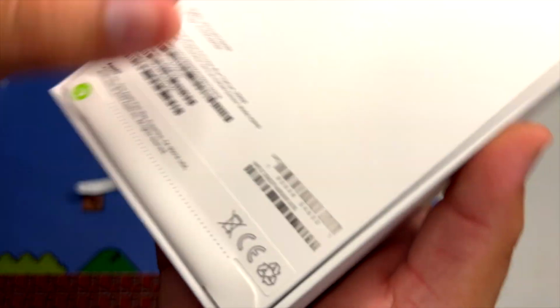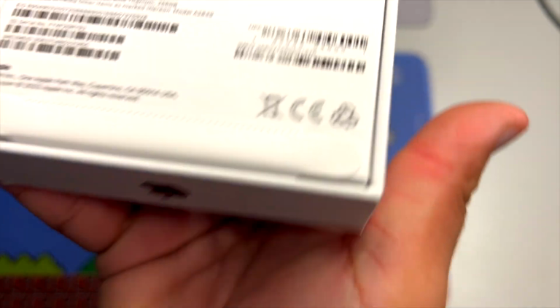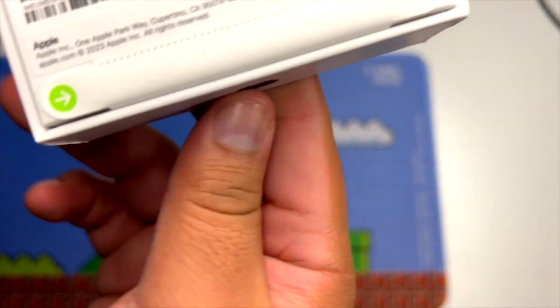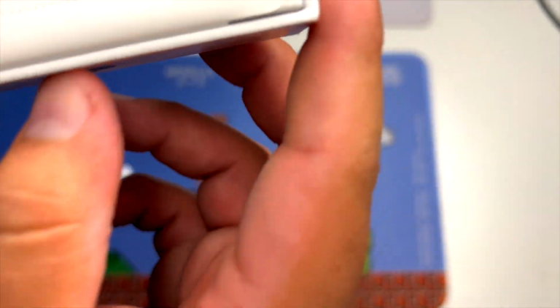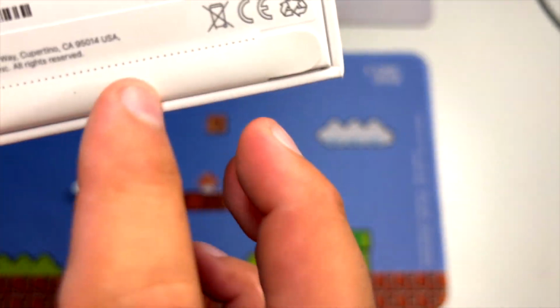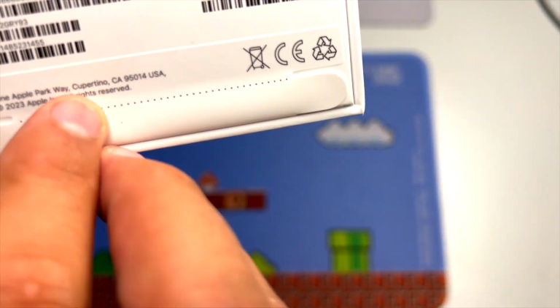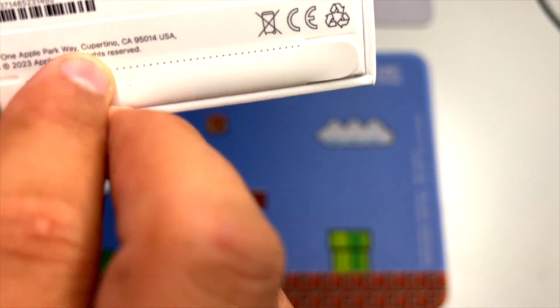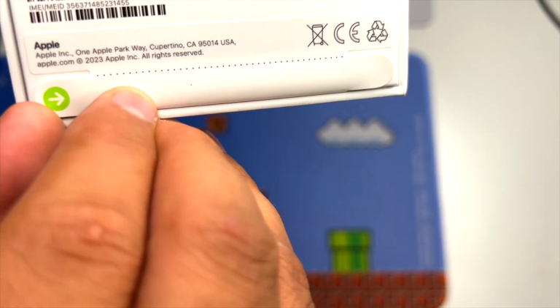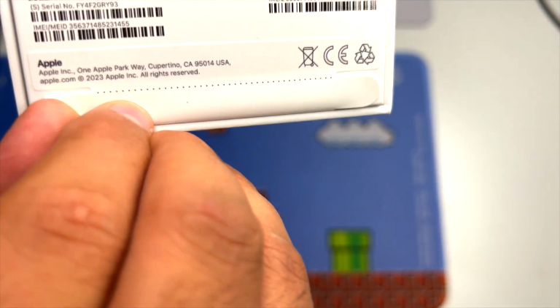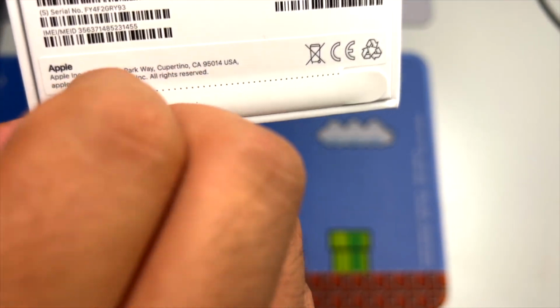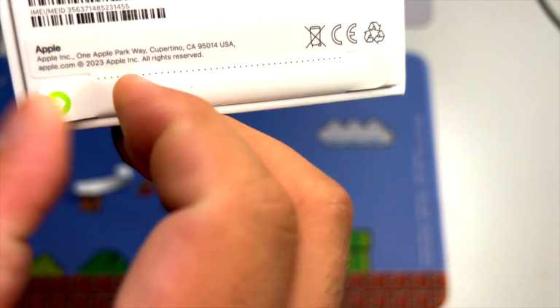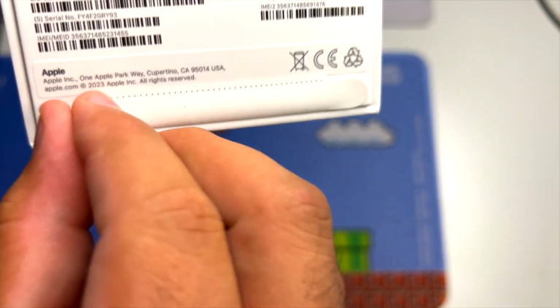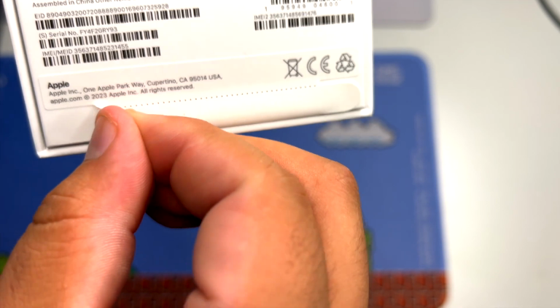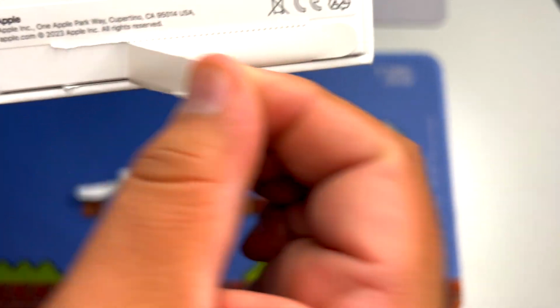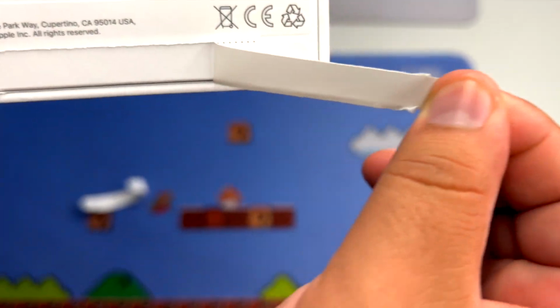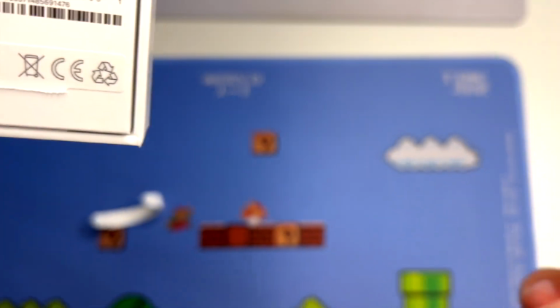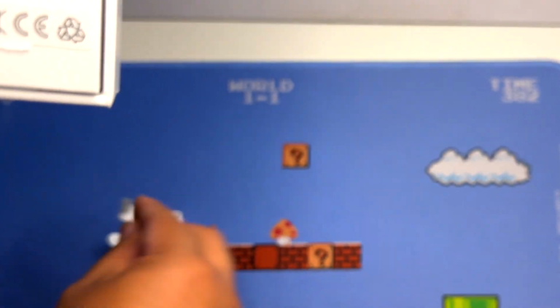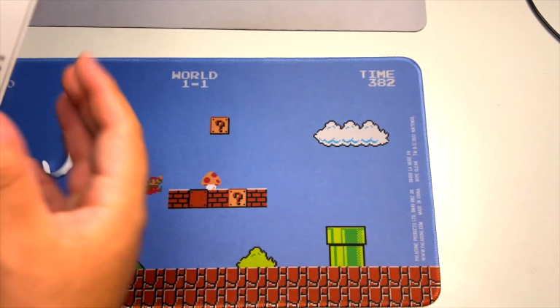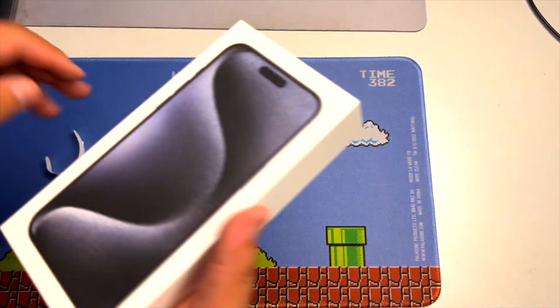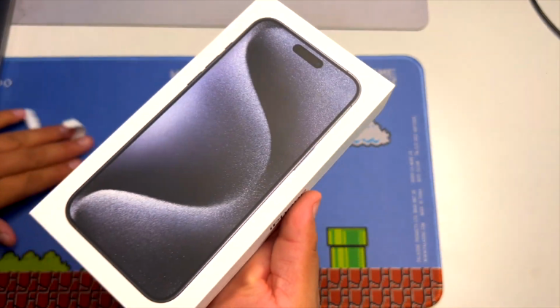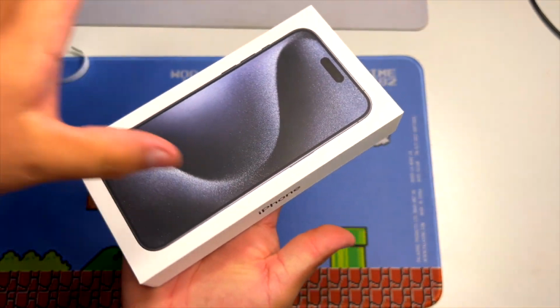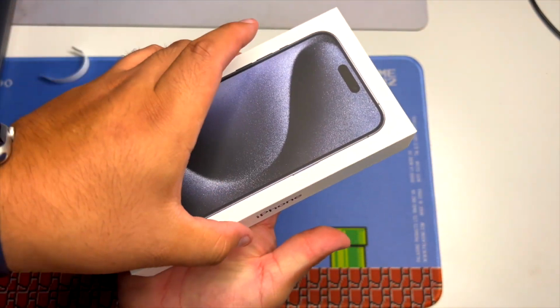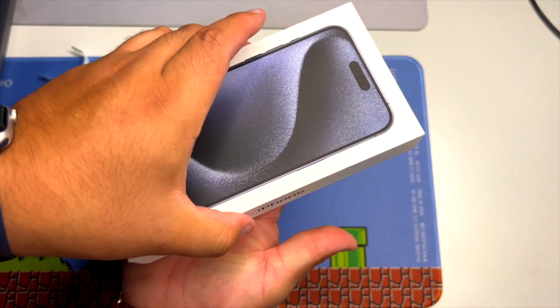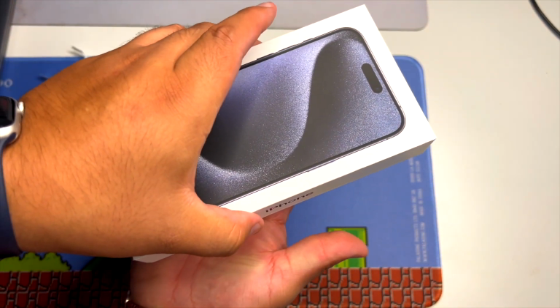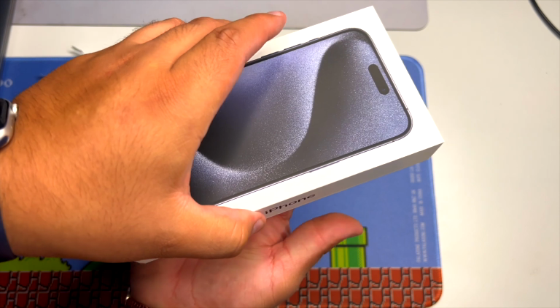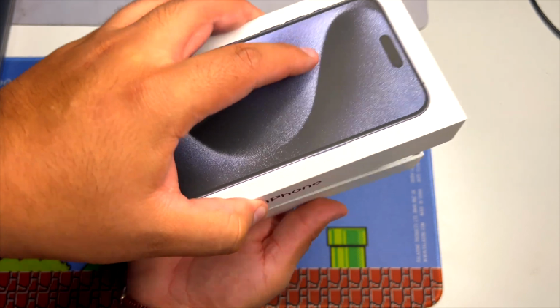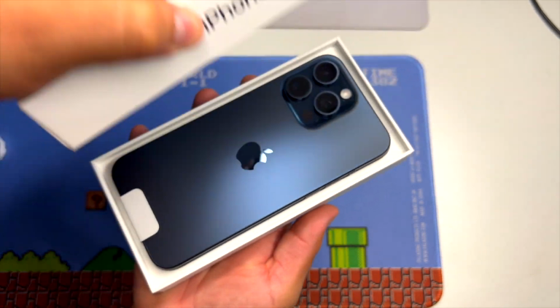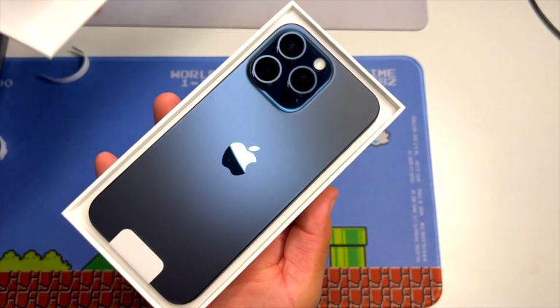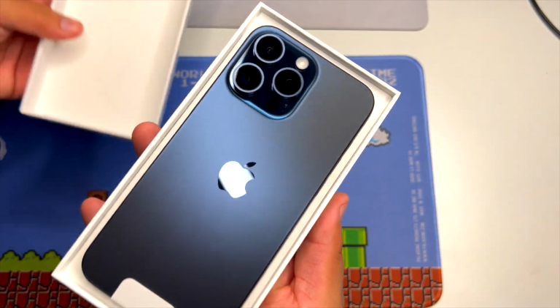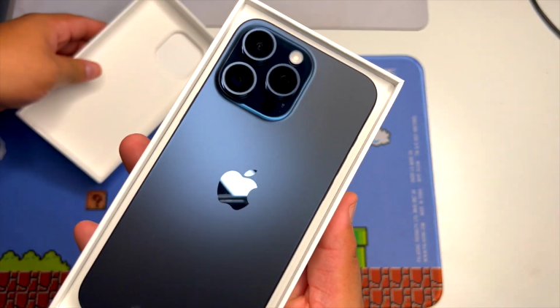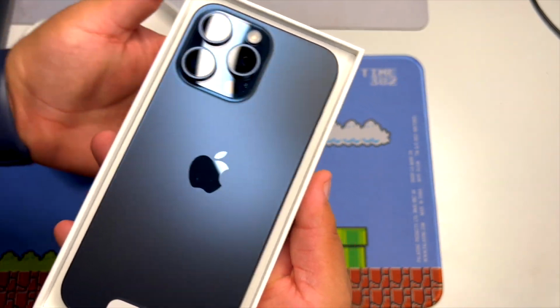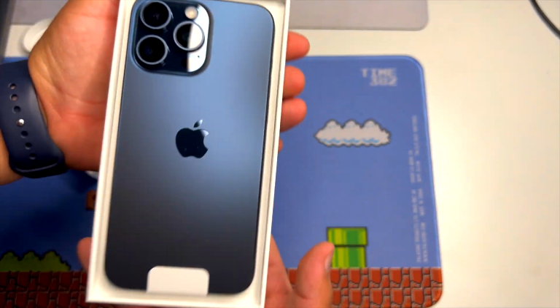We'll go ahead and tear the one at the bottom open as well. Satisfying. As we know, we just lift up on the box — and there we go.